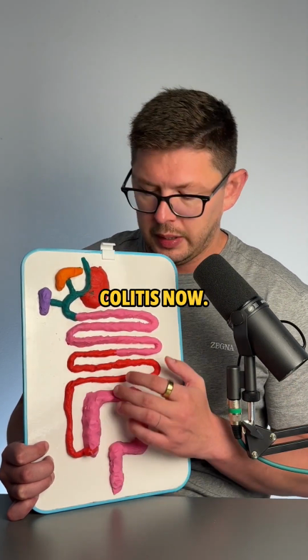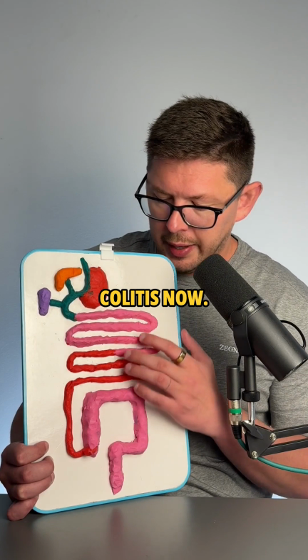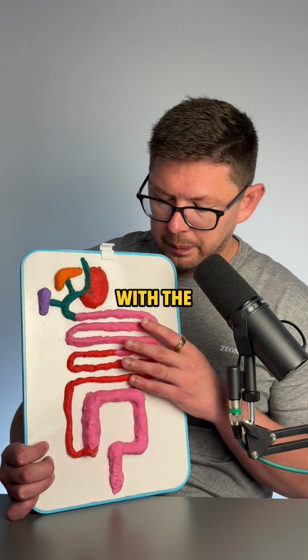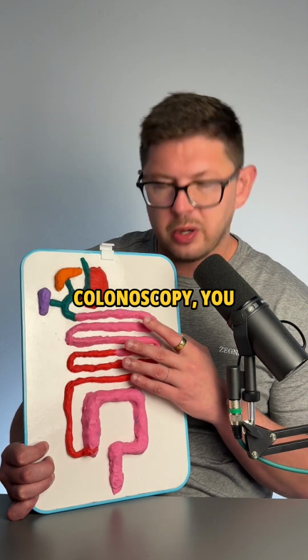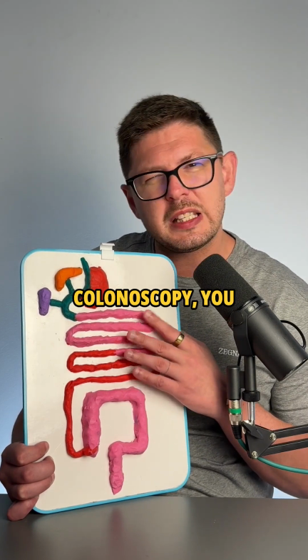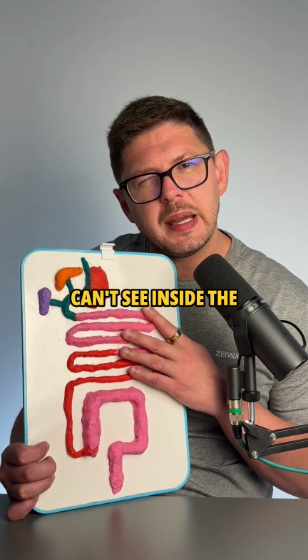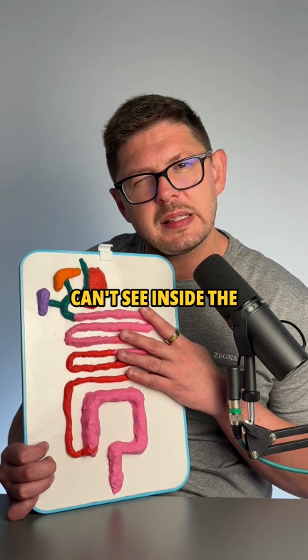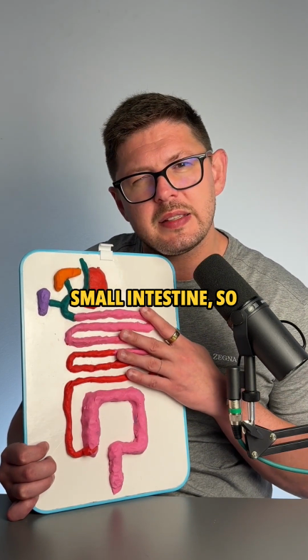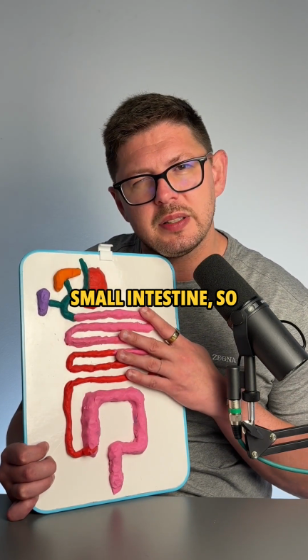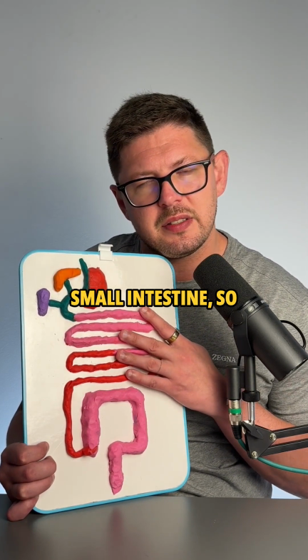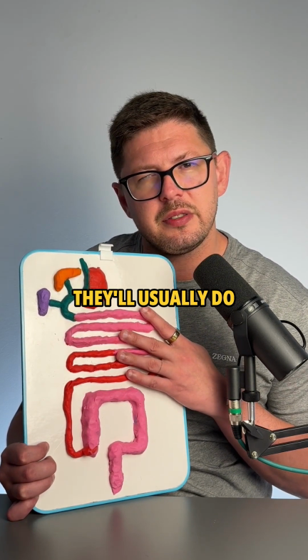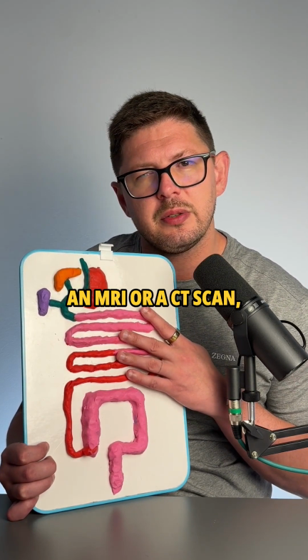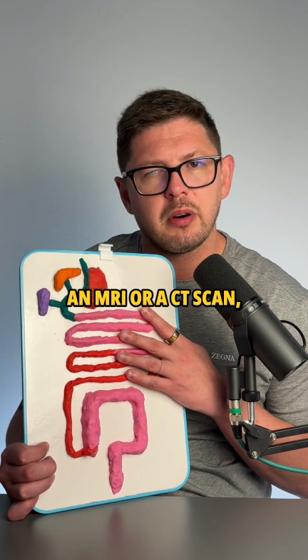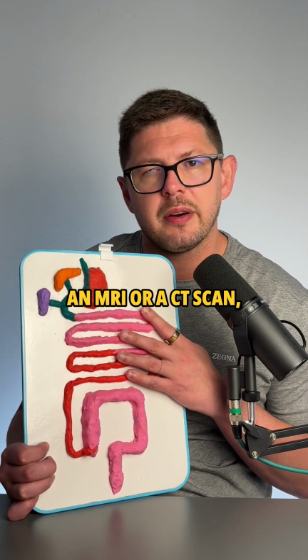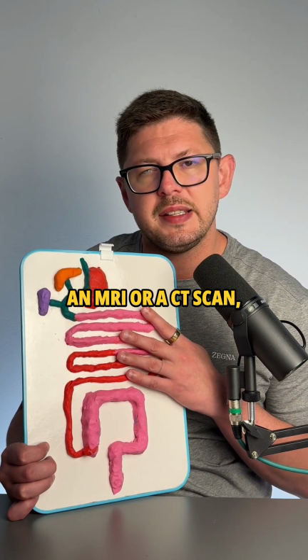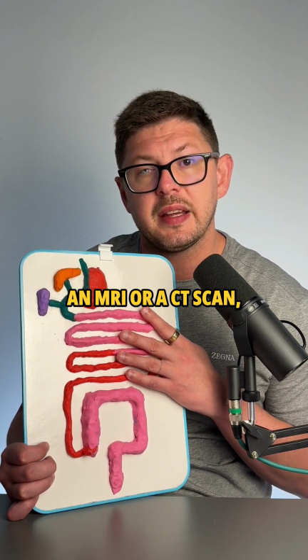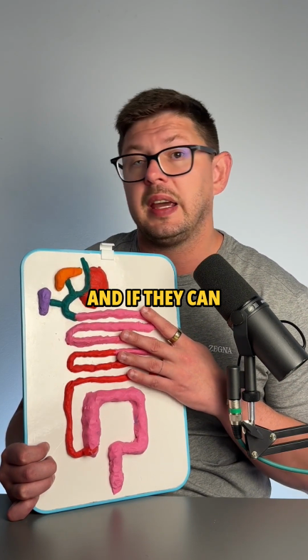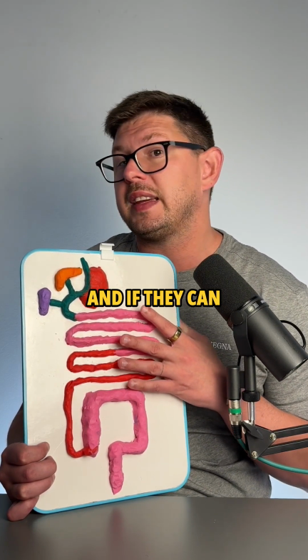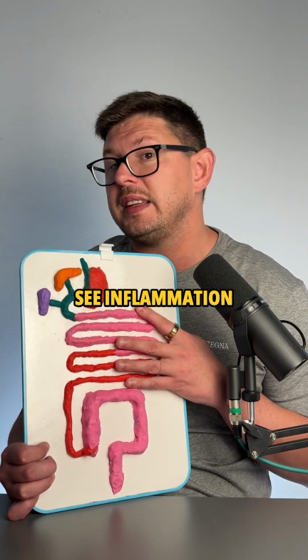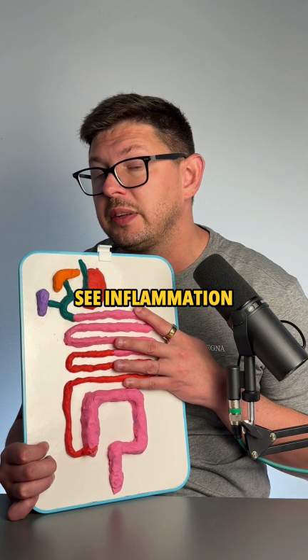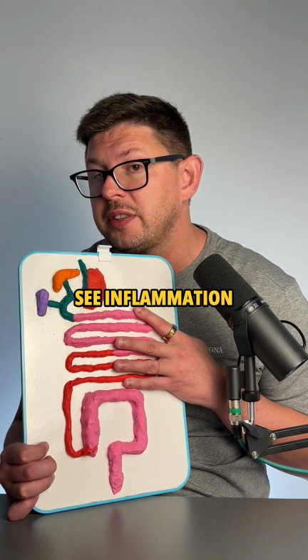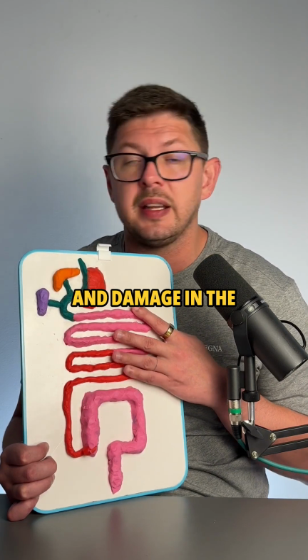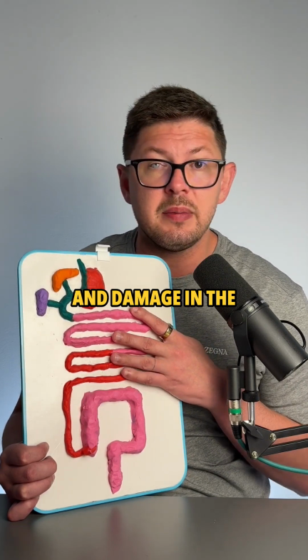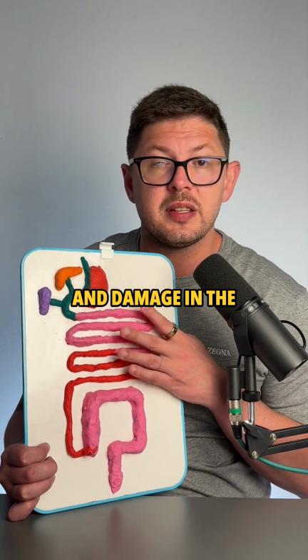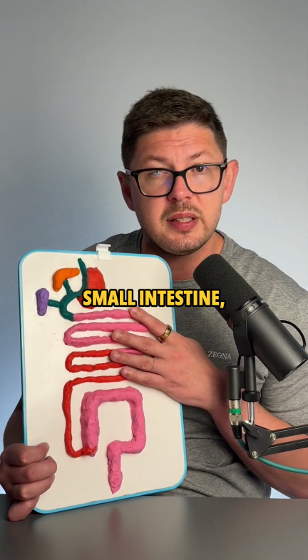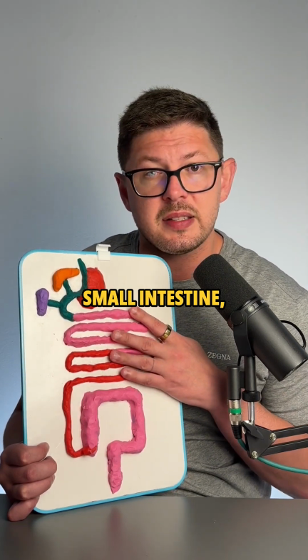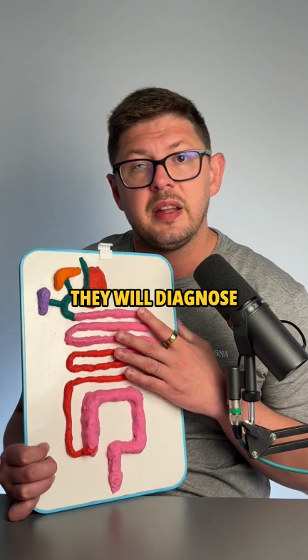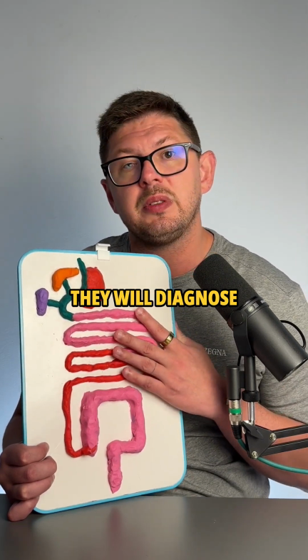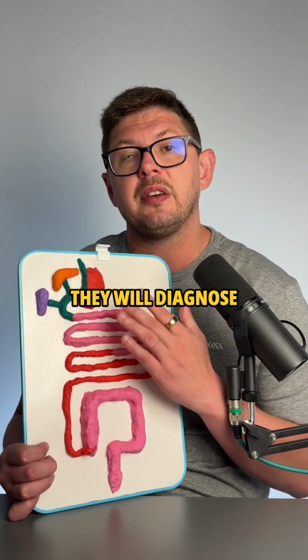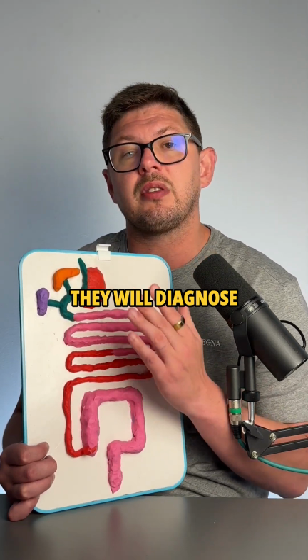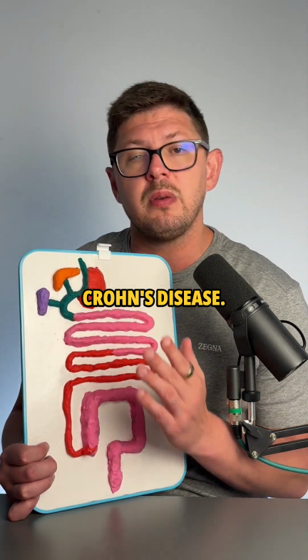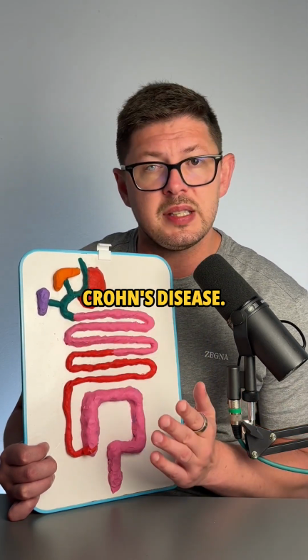With the colonoscopy you can't see inside the small intestine, so they'll usually do an MRI or a CT scan. And if they can see inflammation and damage in the small intestine, they will diagnose Crohn's disease.